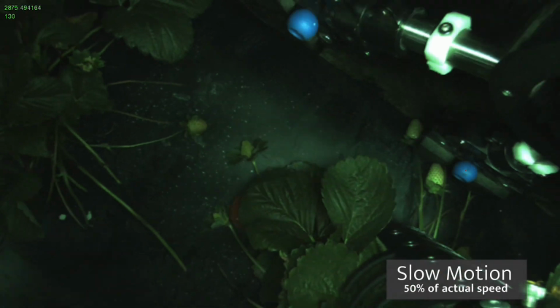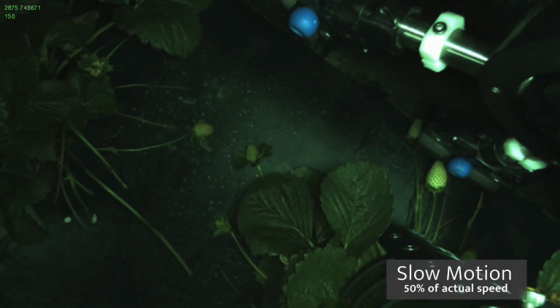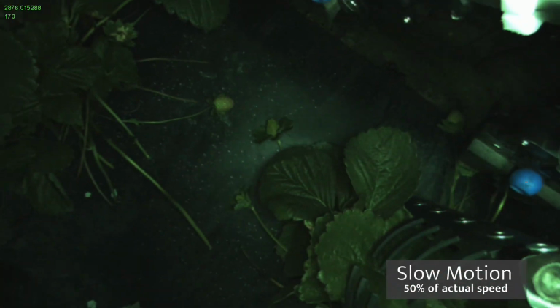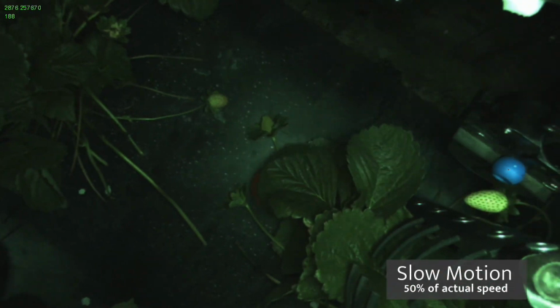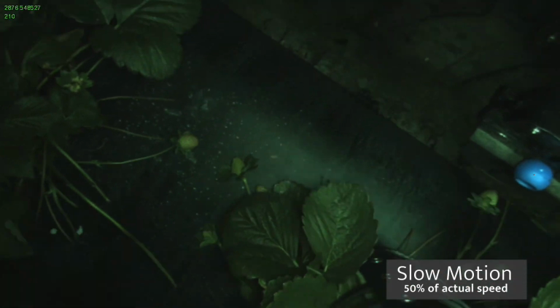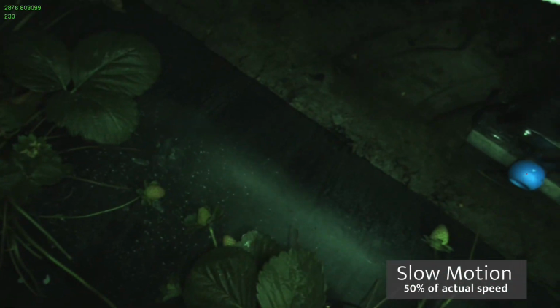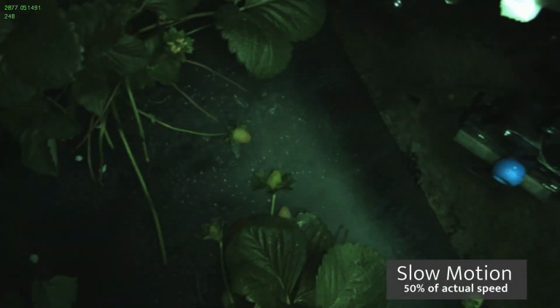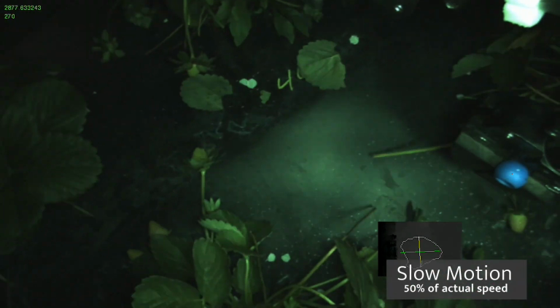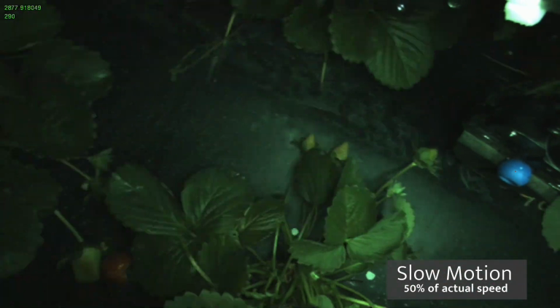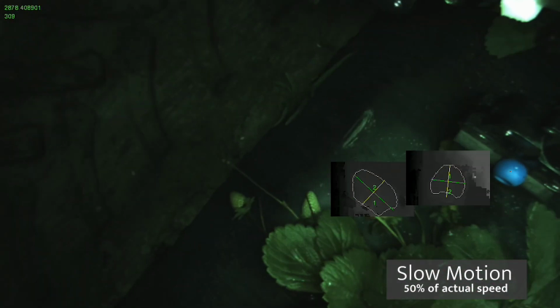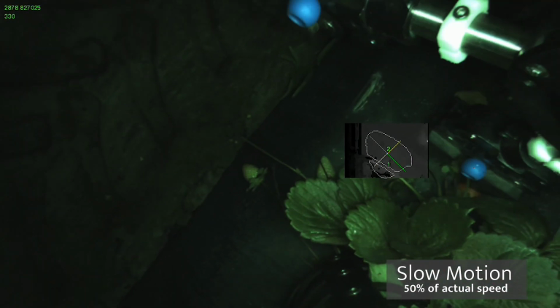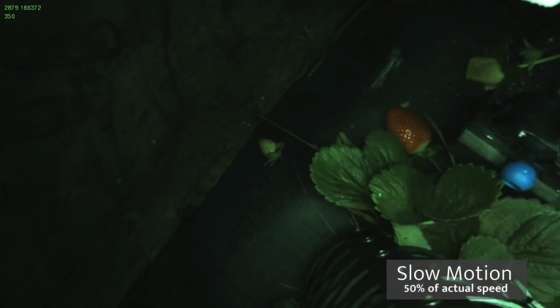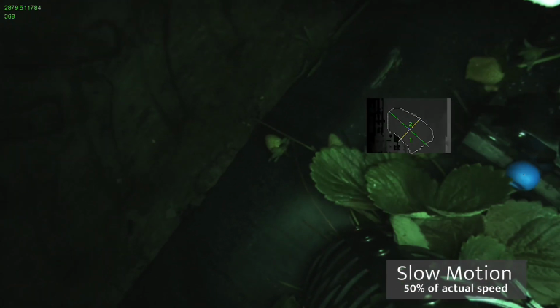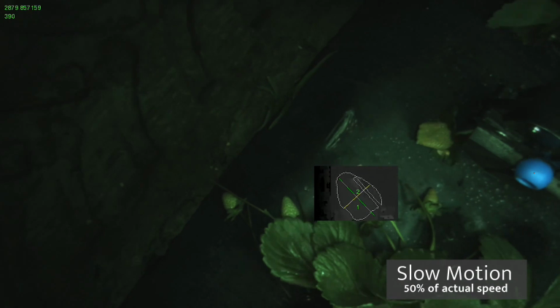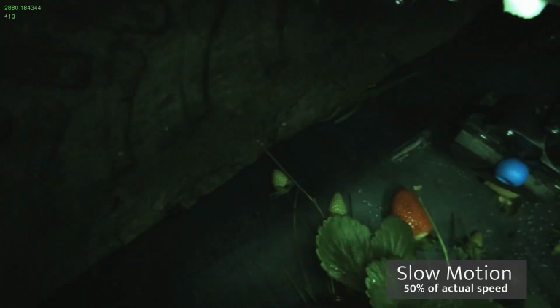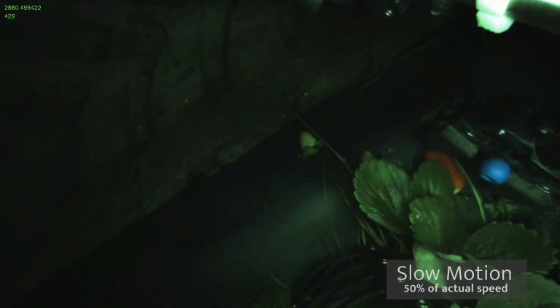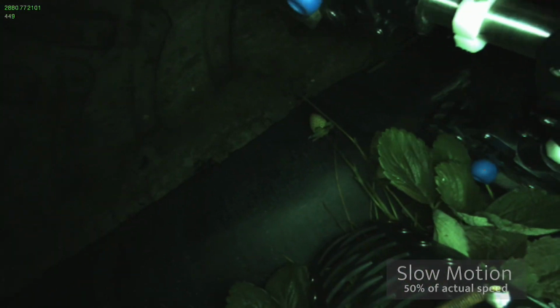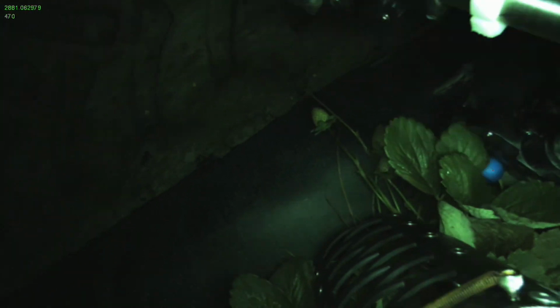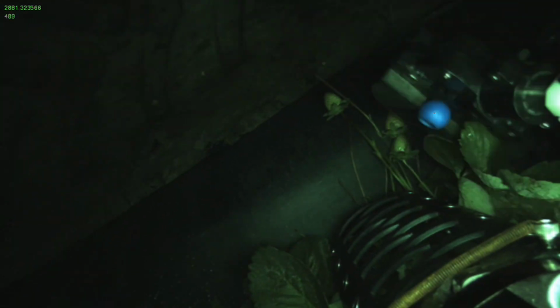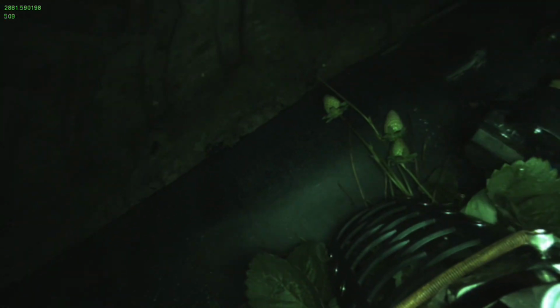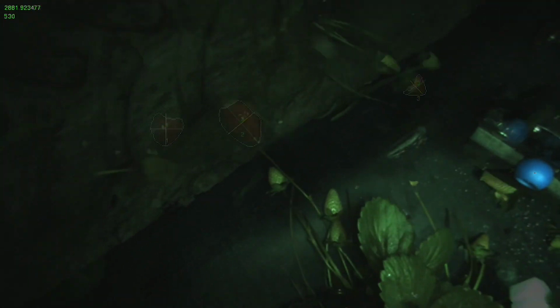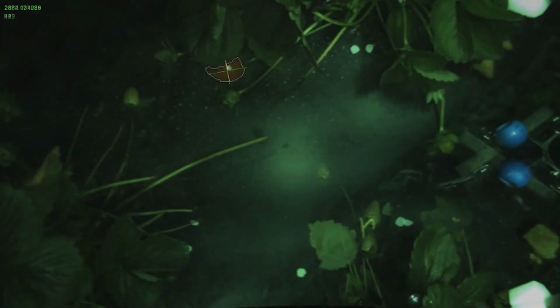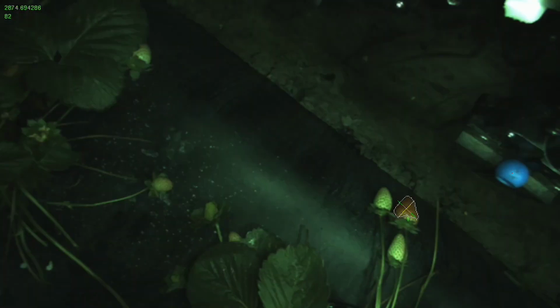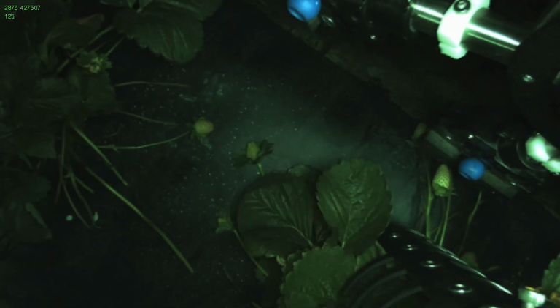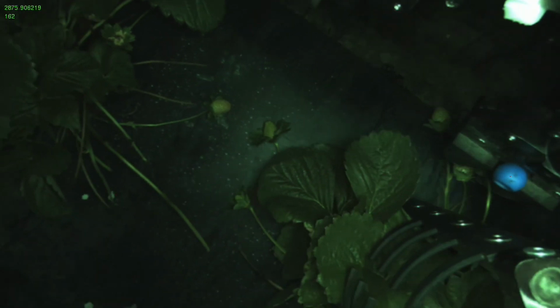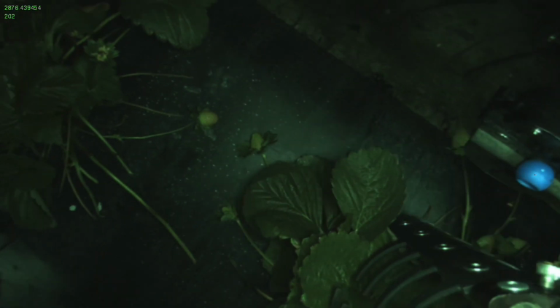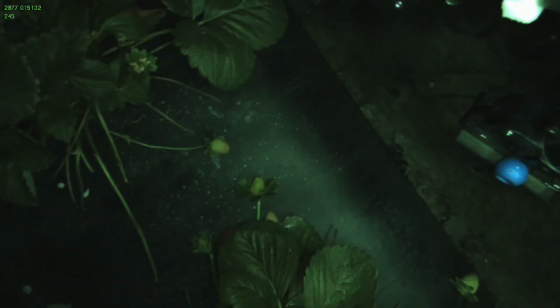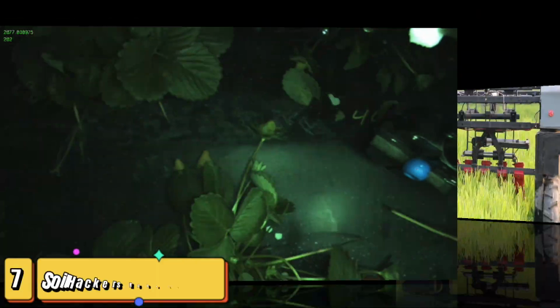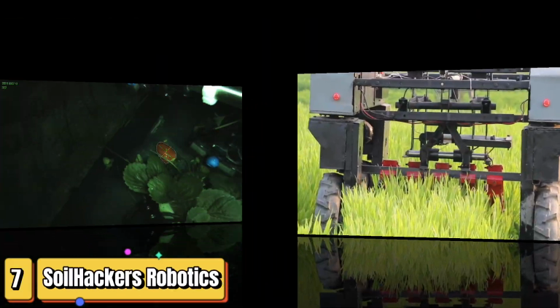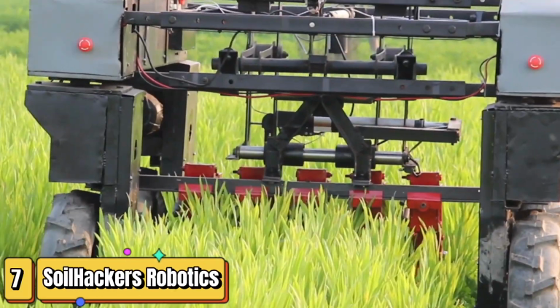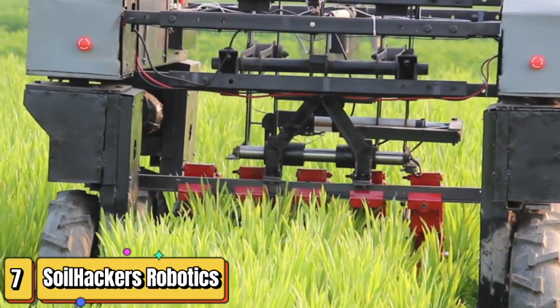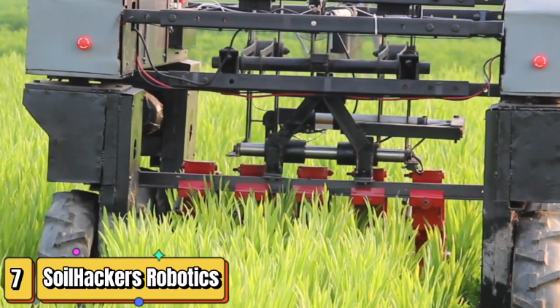The robots use cameras and sensors to identify ripe strawberries based on their color, size, and shape. They then use their robotic arms to pluck the berries with precision, placing them gently into collection baskets.